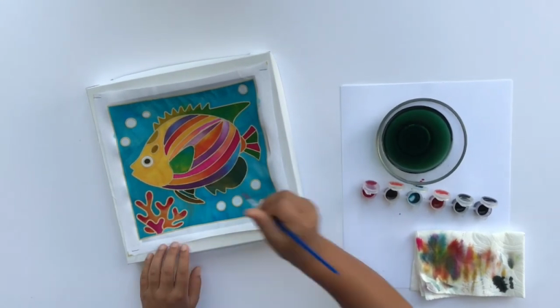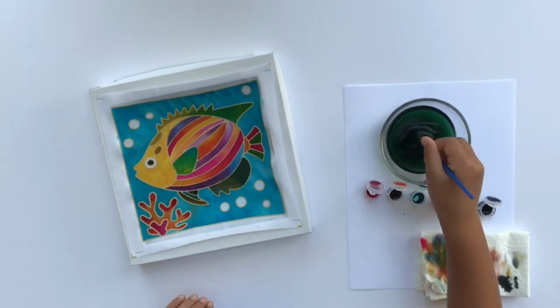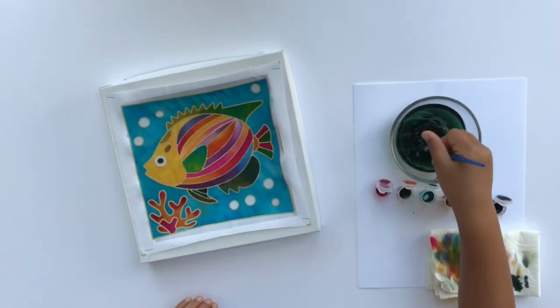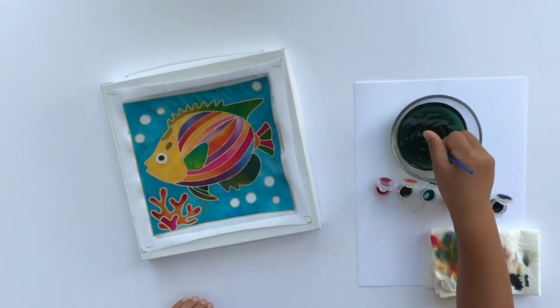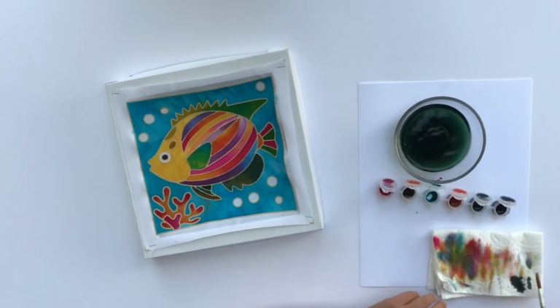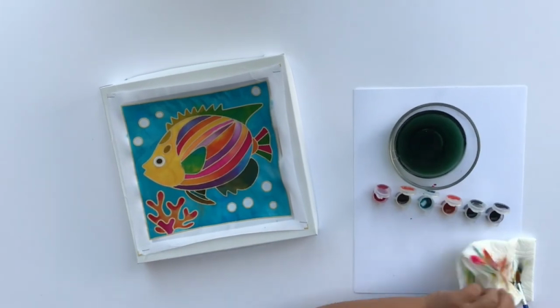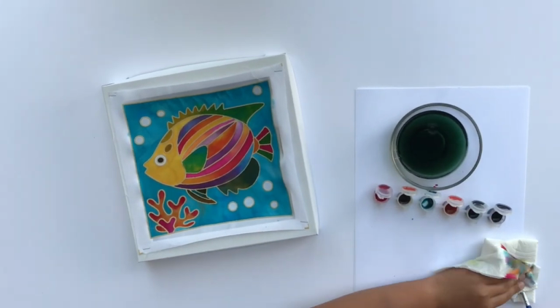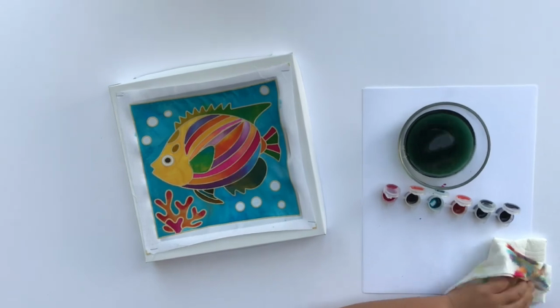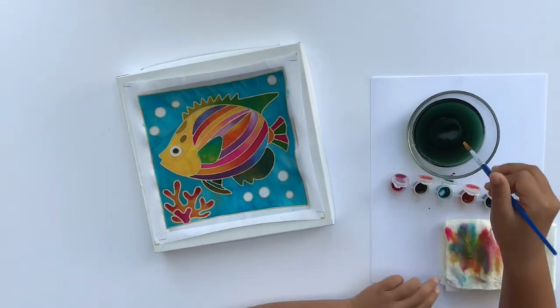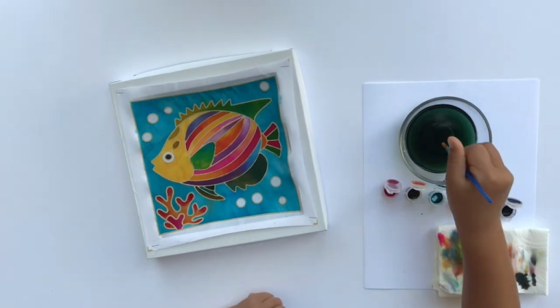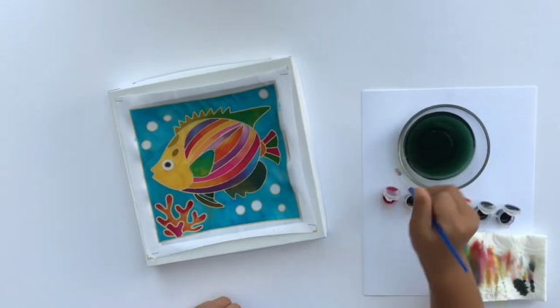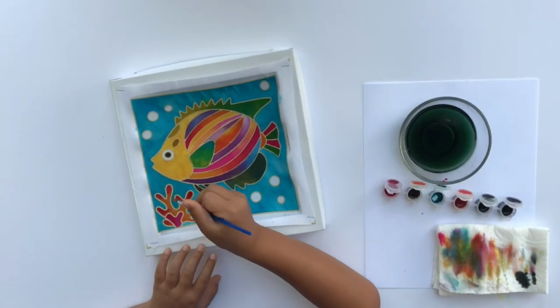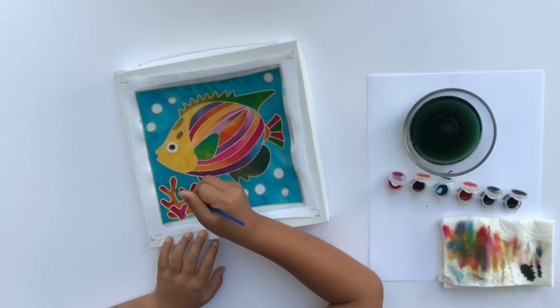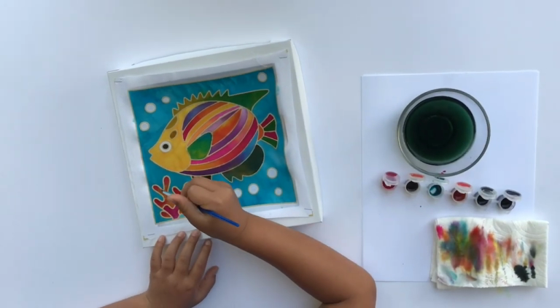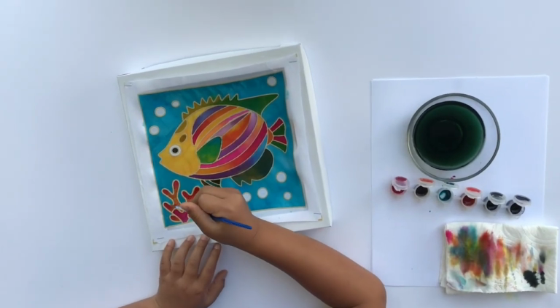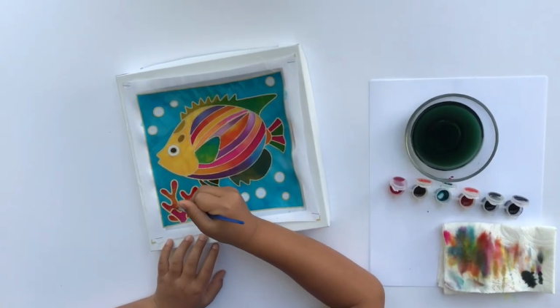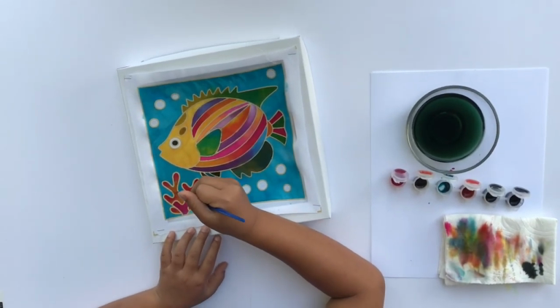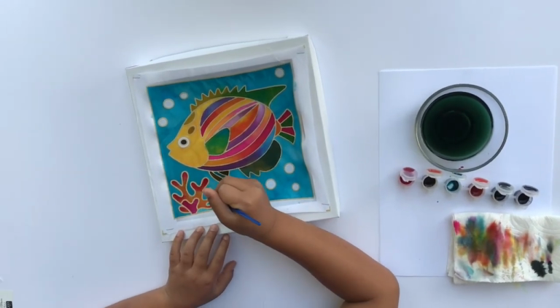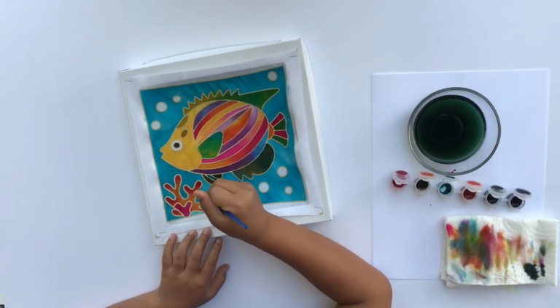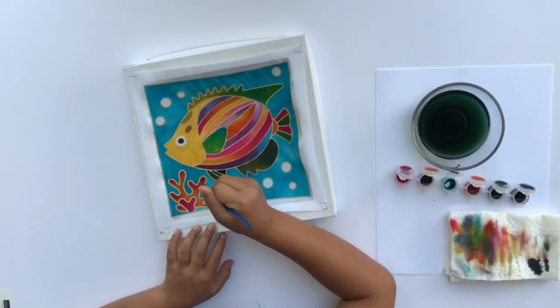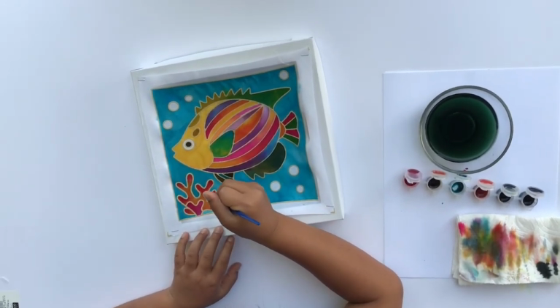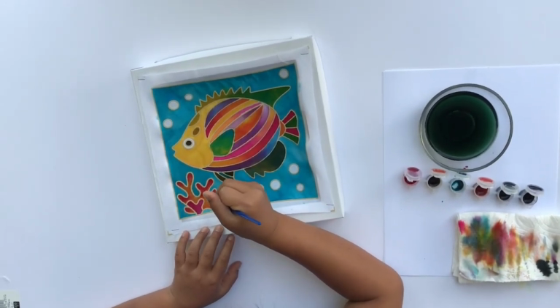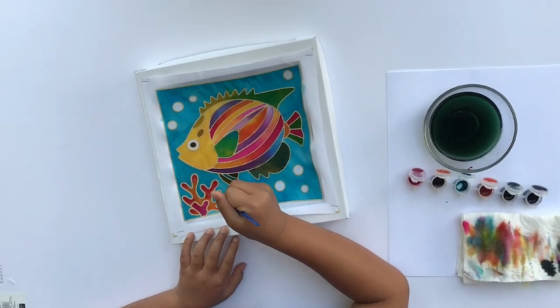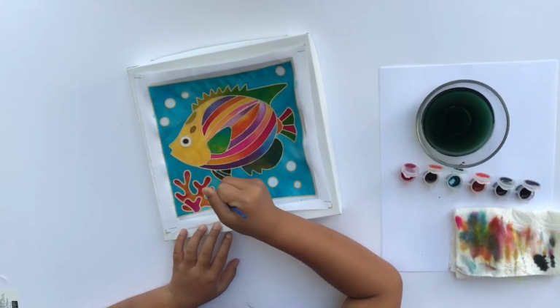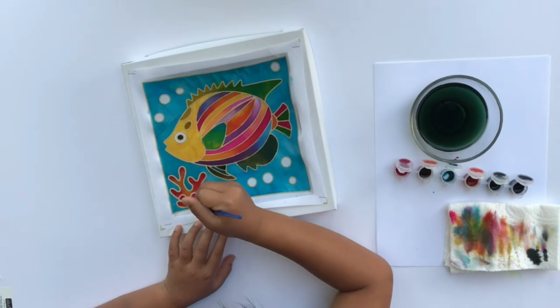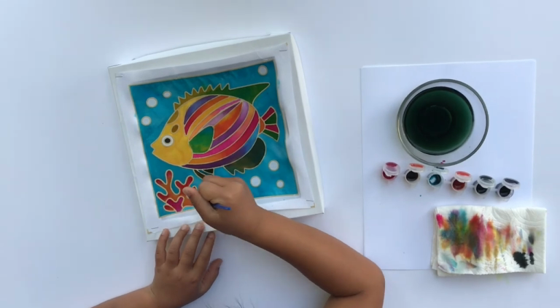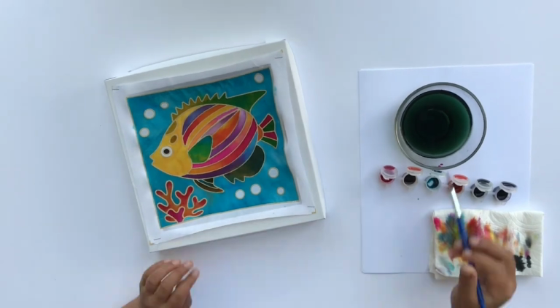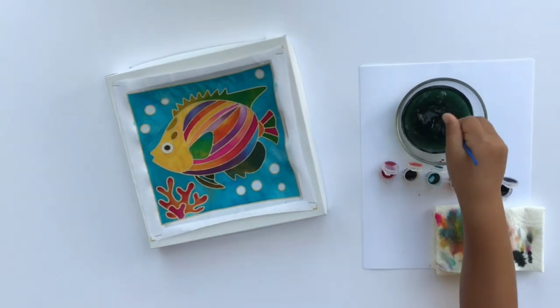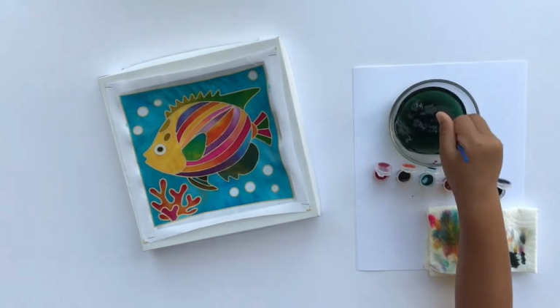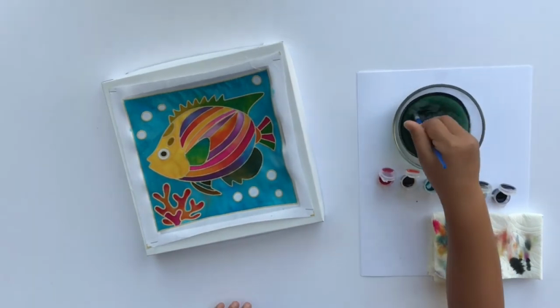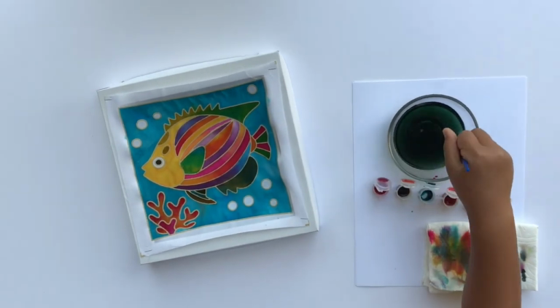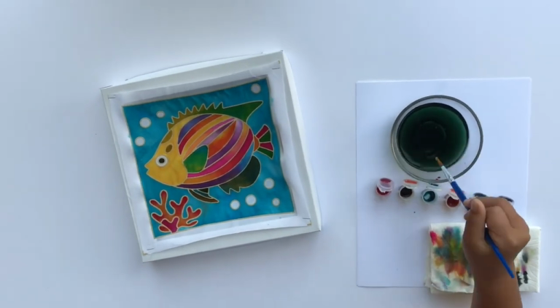Once you're done, allow it to dry completely. Then you can frame your masterpiece. Have fun! We look forward to seeing your works of art. See you next time!